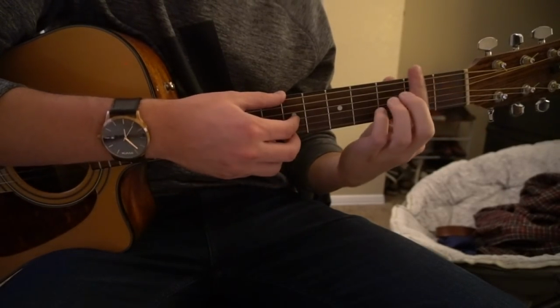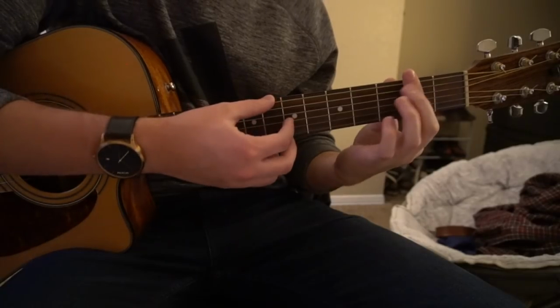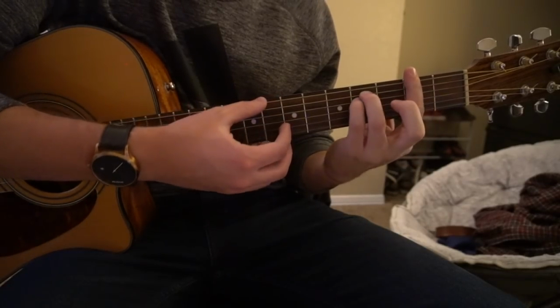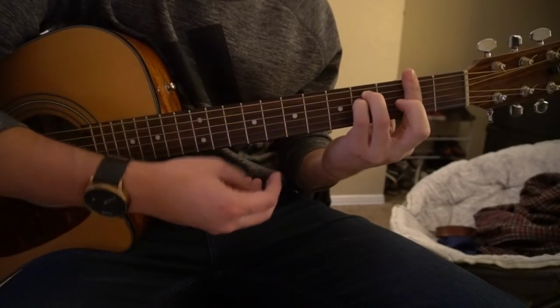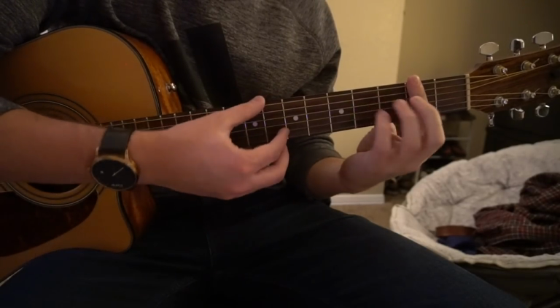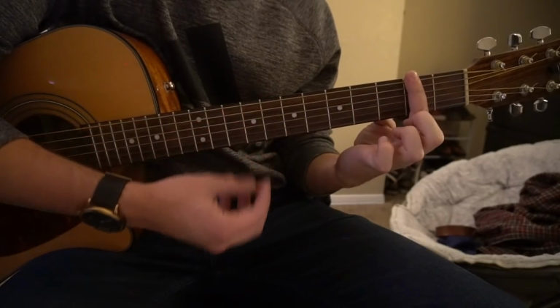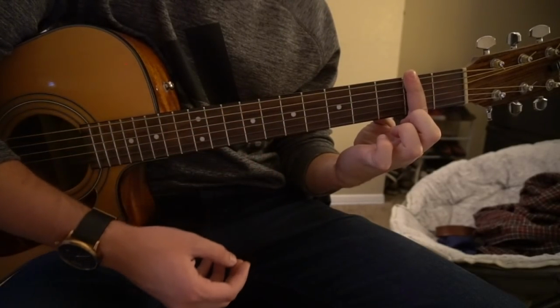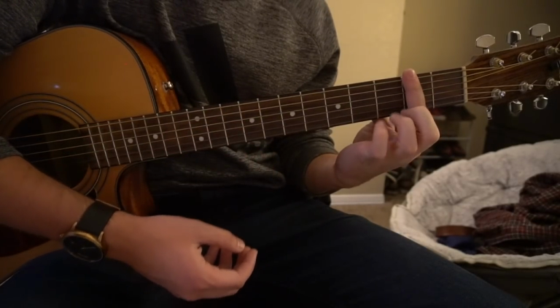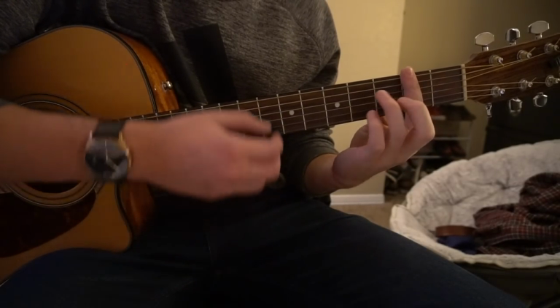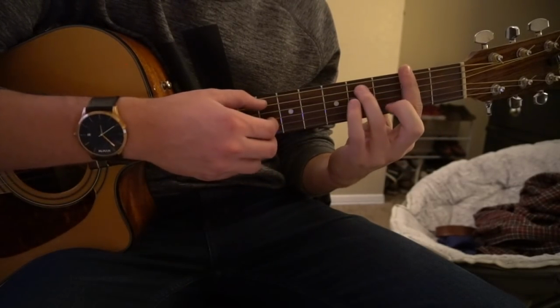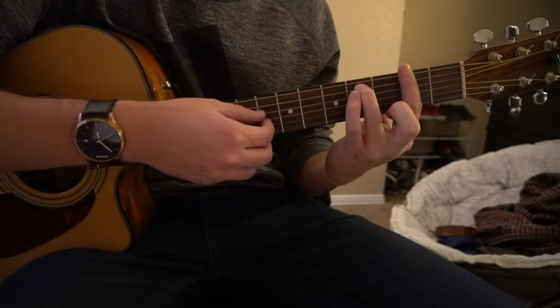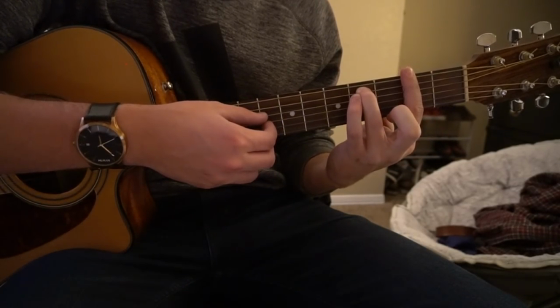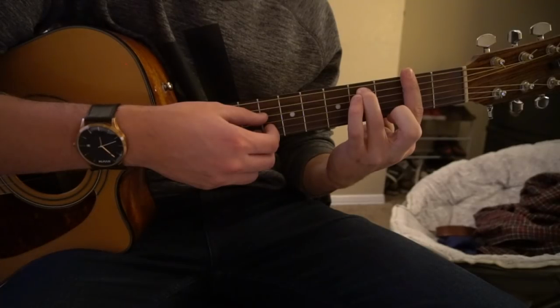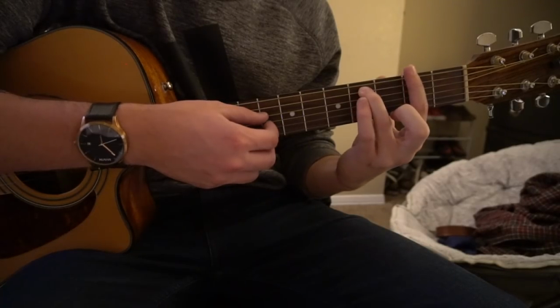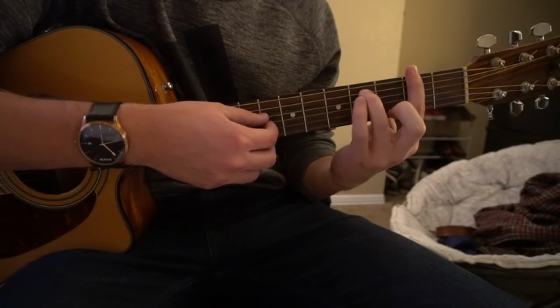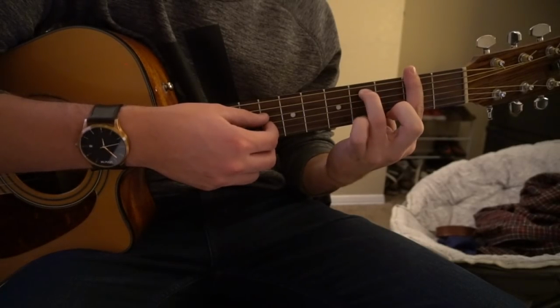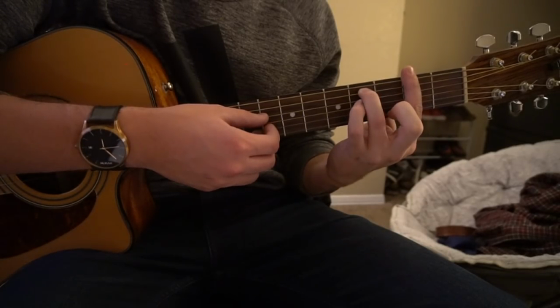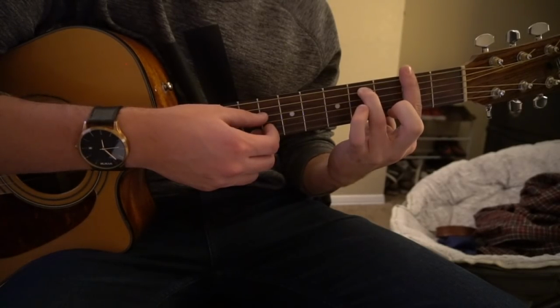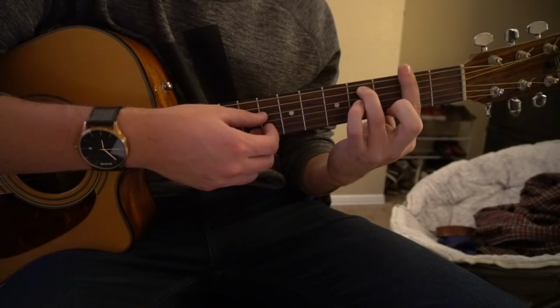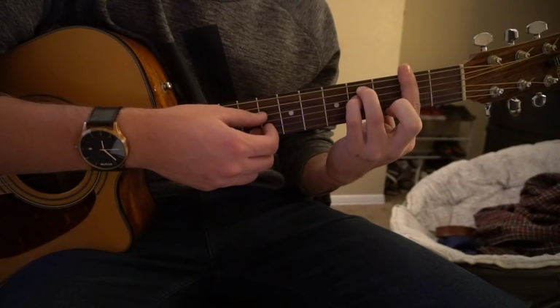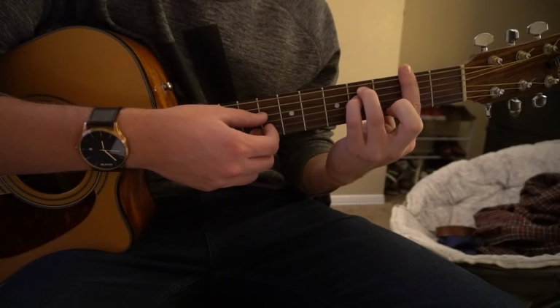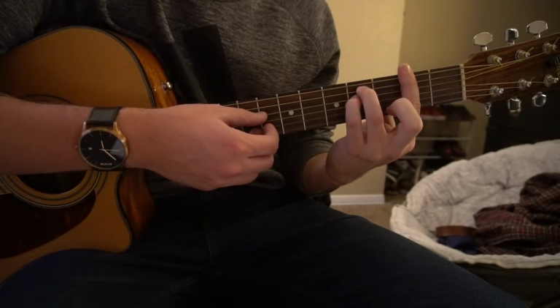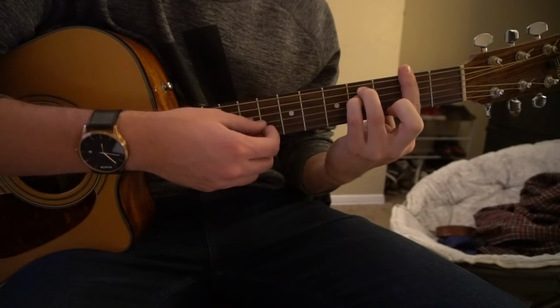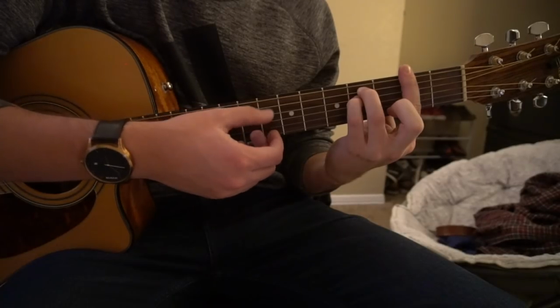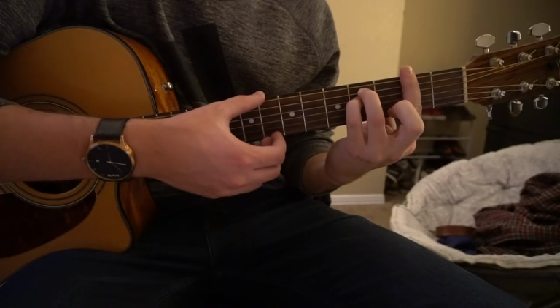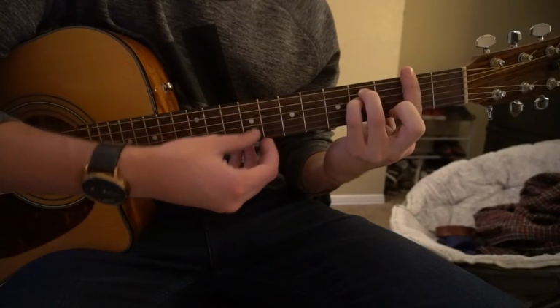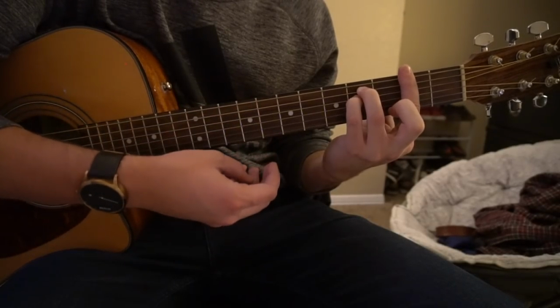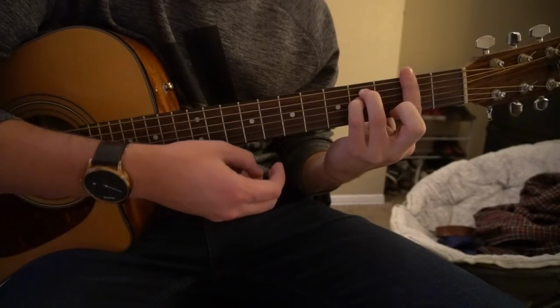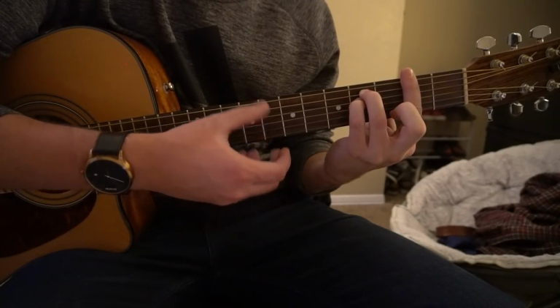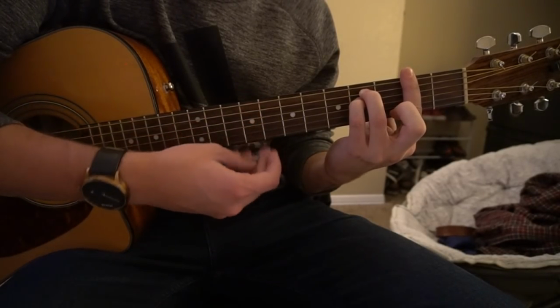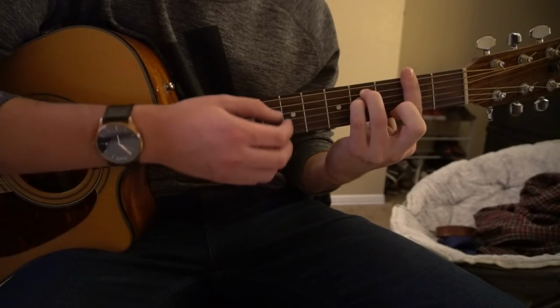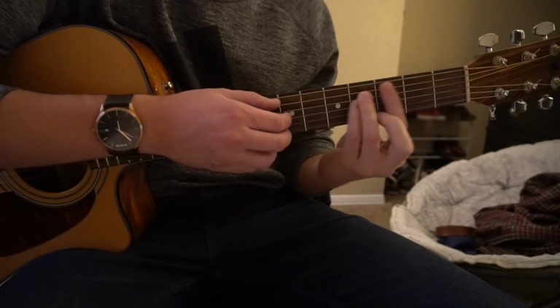For an F sharp minor, we're going to bar our 2nd fret, all 6 strings, with our index finger. Your ring finger is going to be on the 4th fret of the A string, and pinky is right under on the 4th fret of the D. That's your F sharp minor.